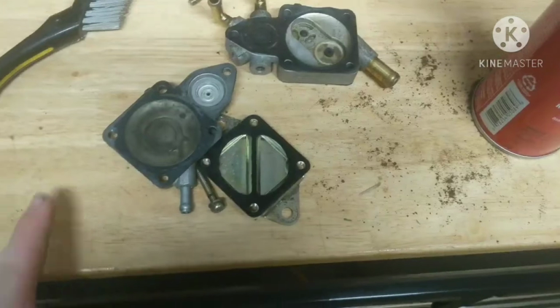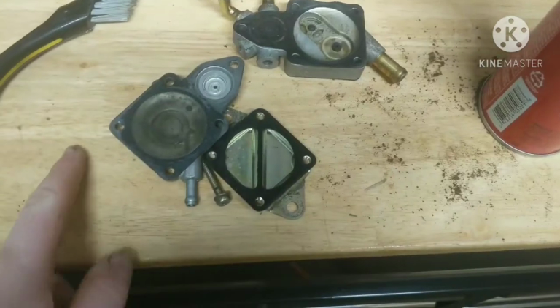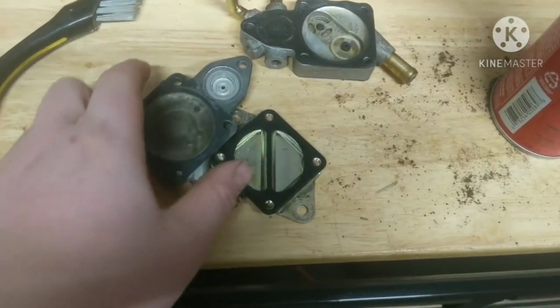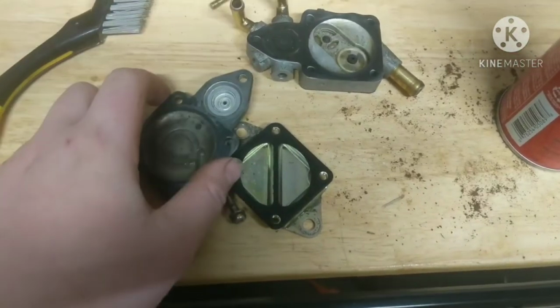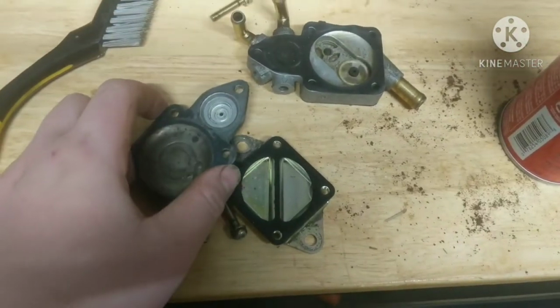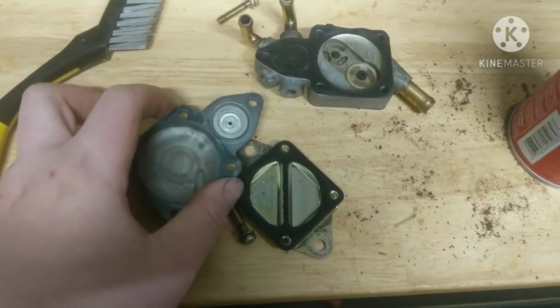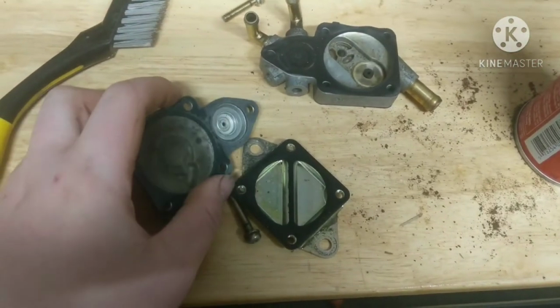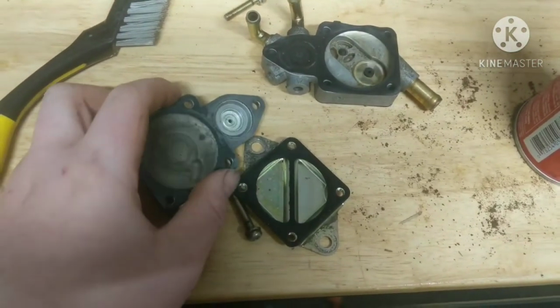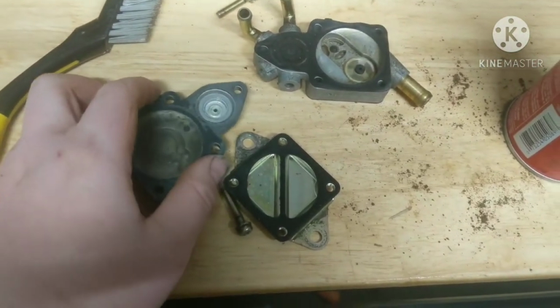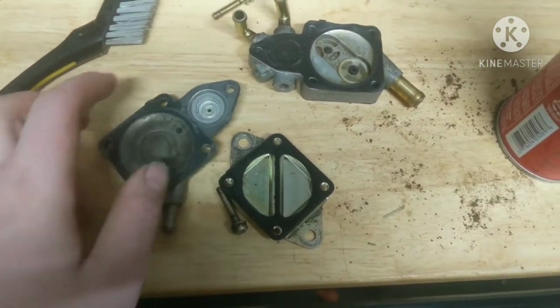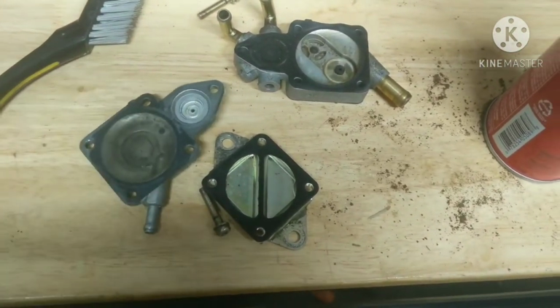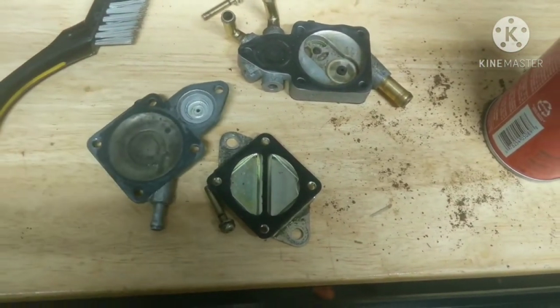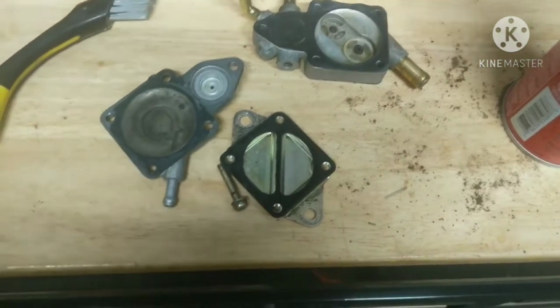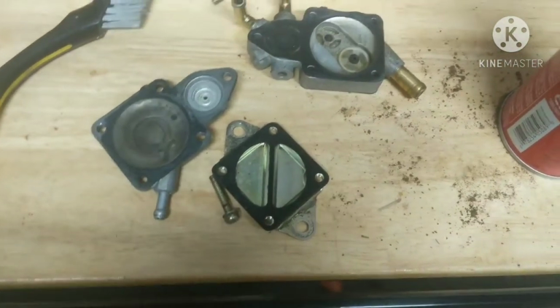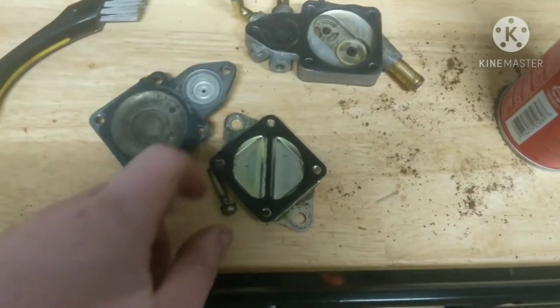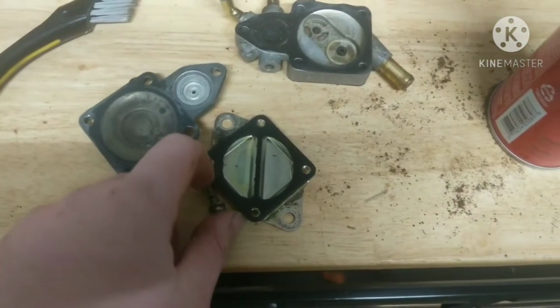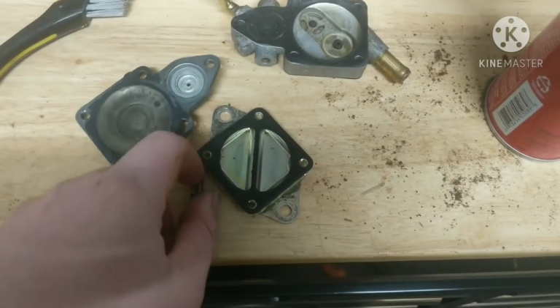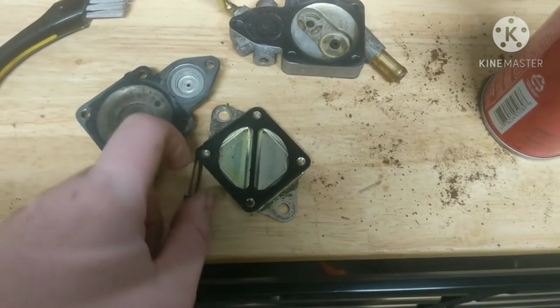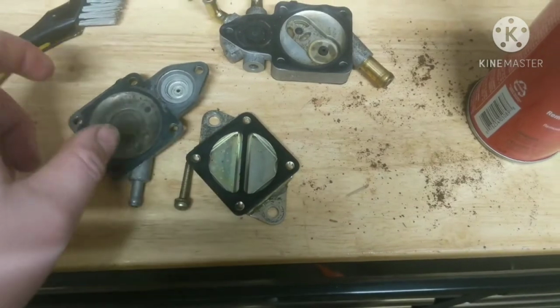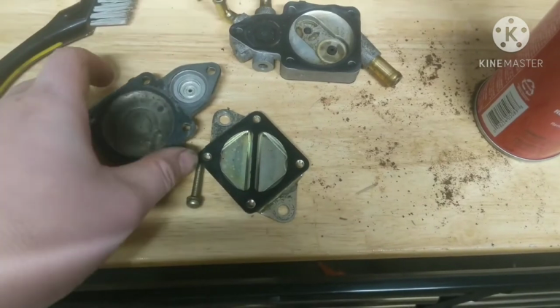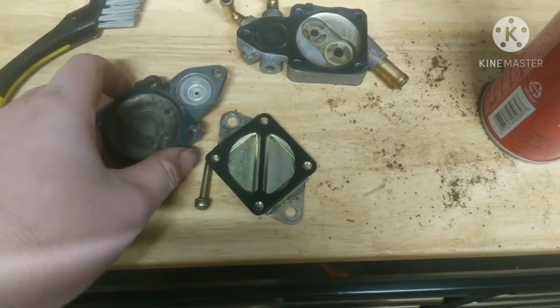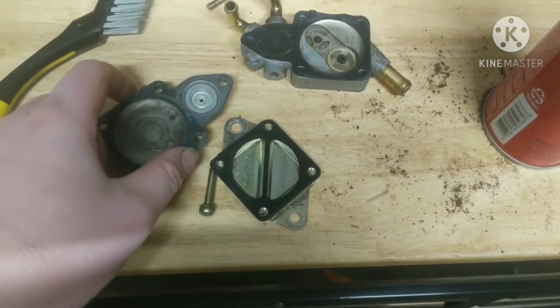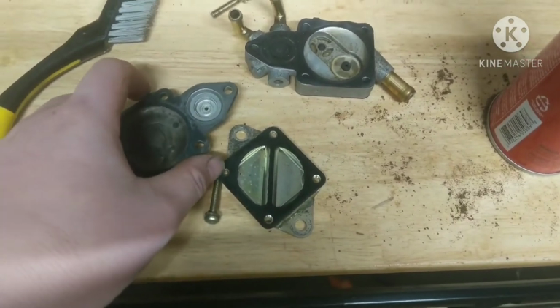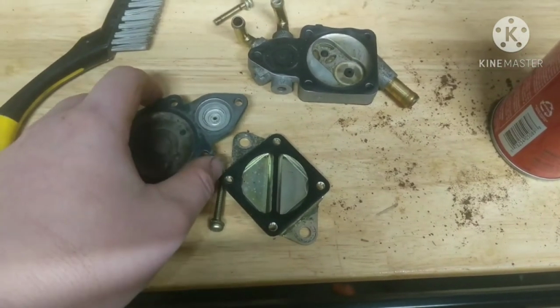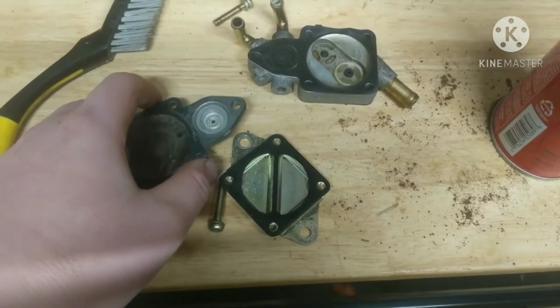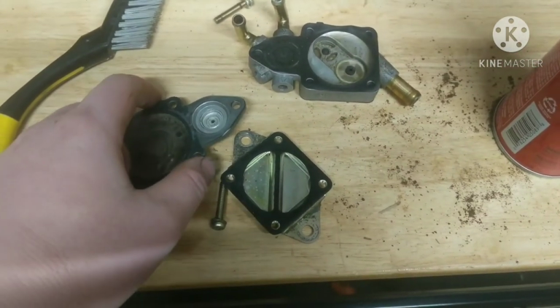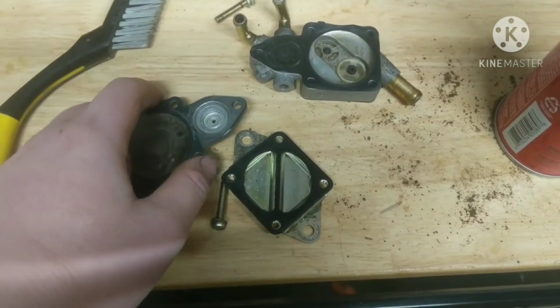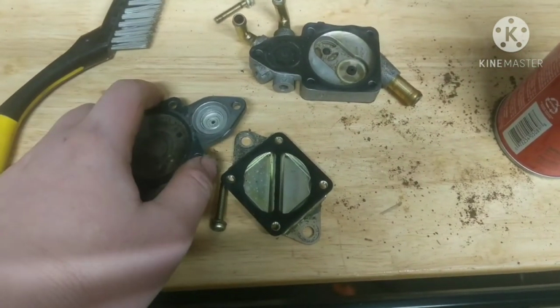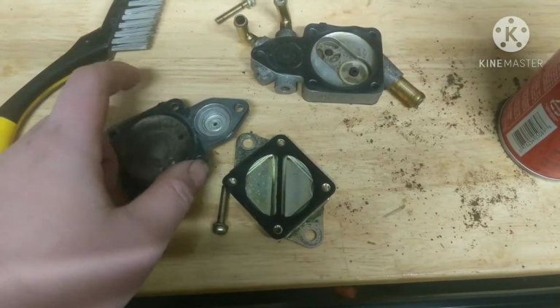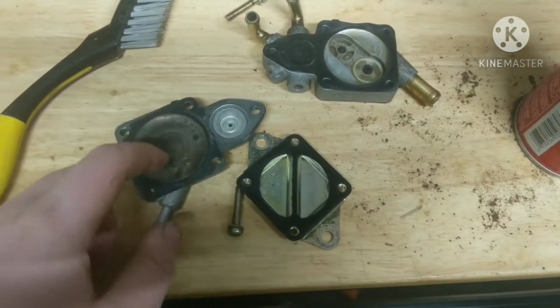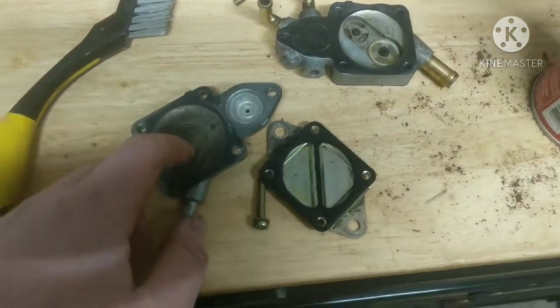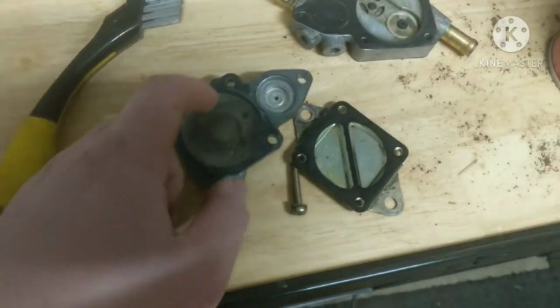Hi guys, thanks for tuning back into the channel. On today's episode we're going to be rebuilding a Mikuni fuel pump off a 1998 Ski-Doo Formula Z 670.